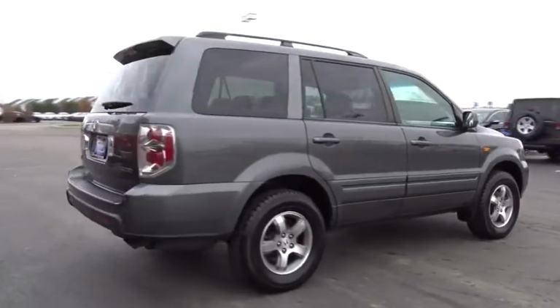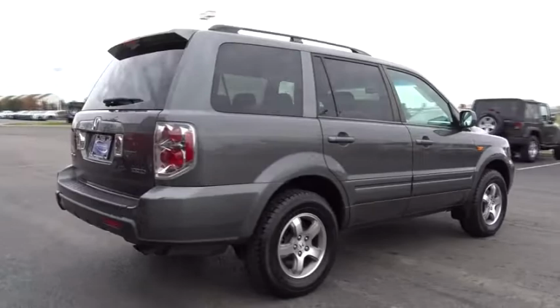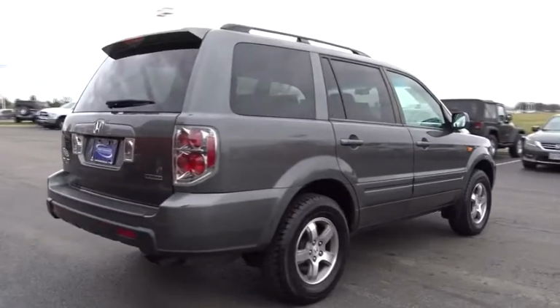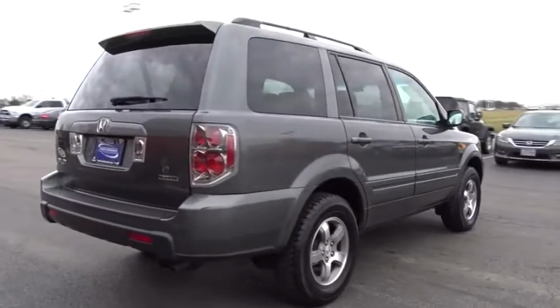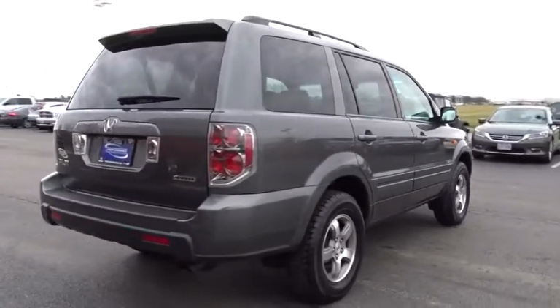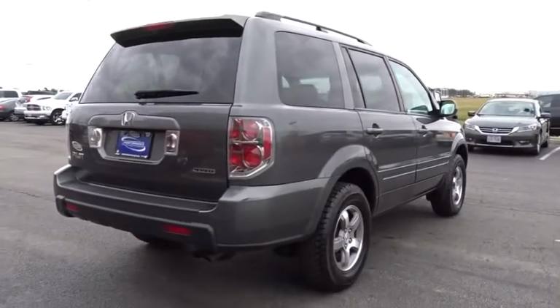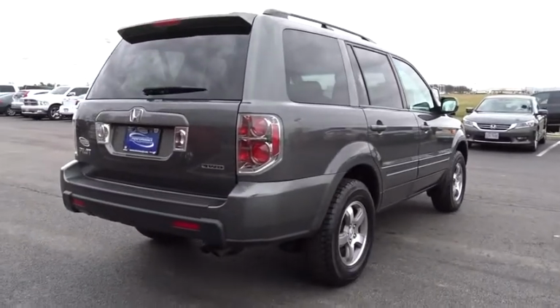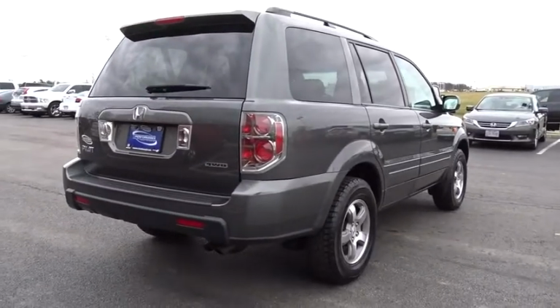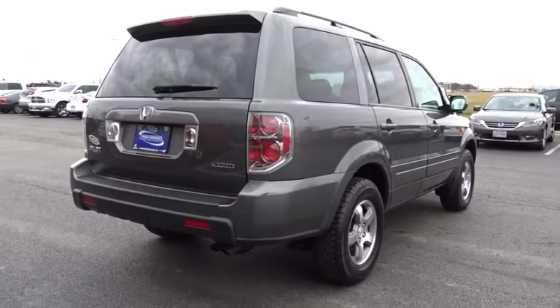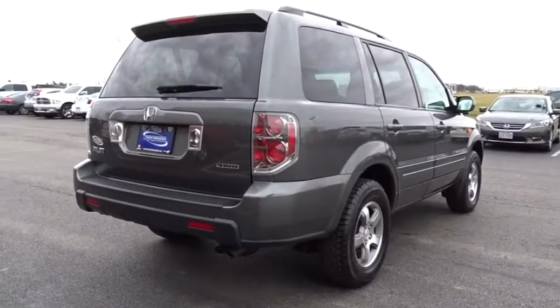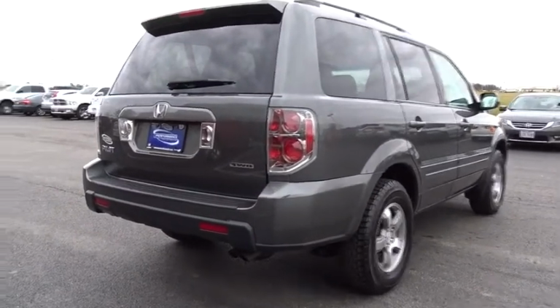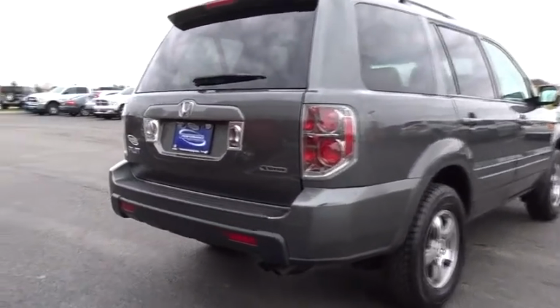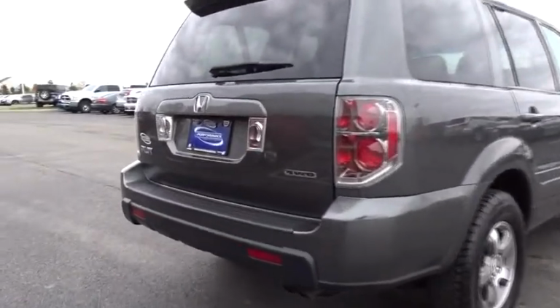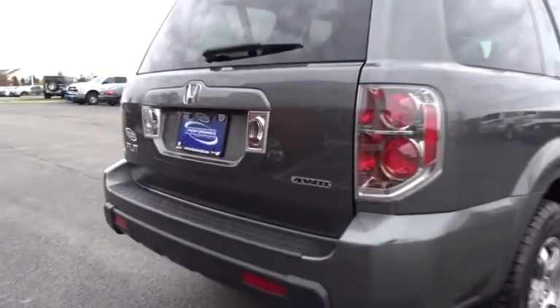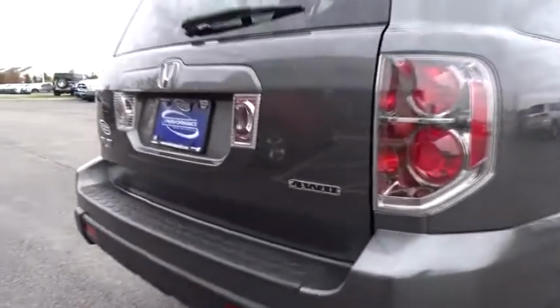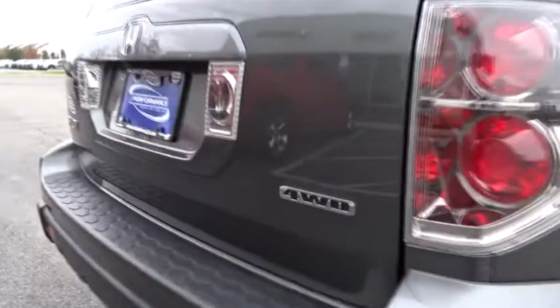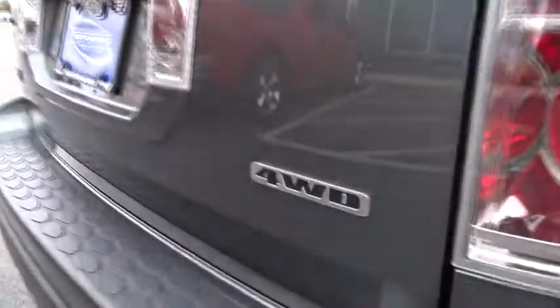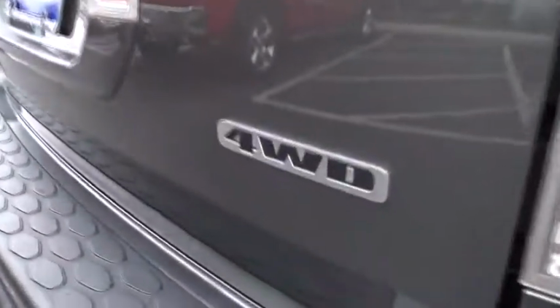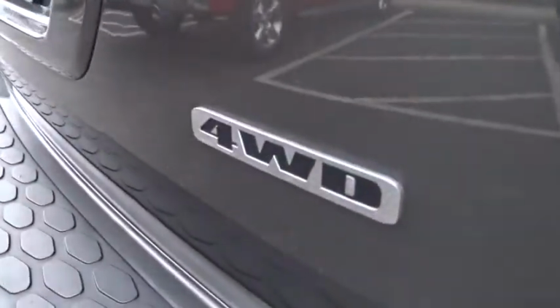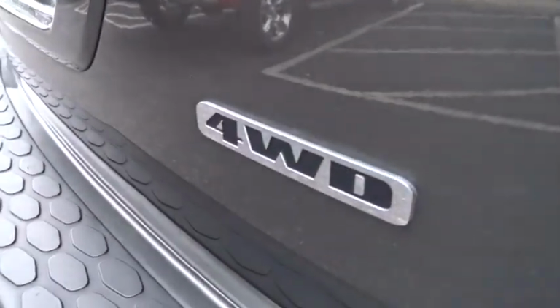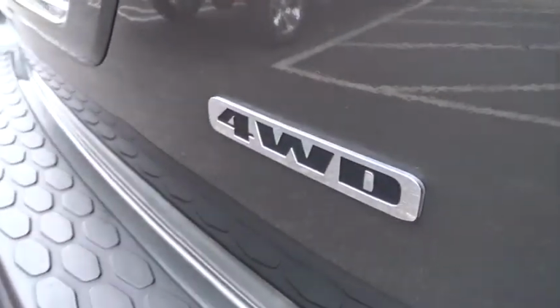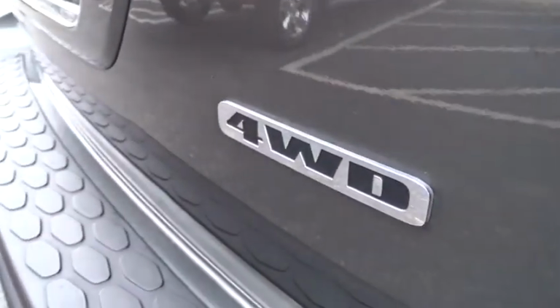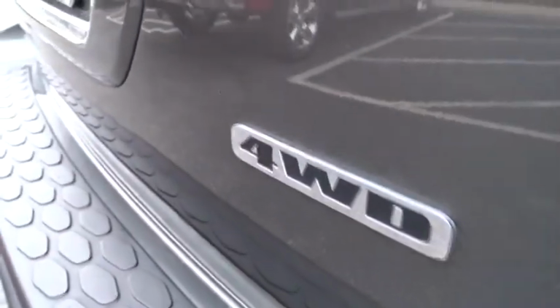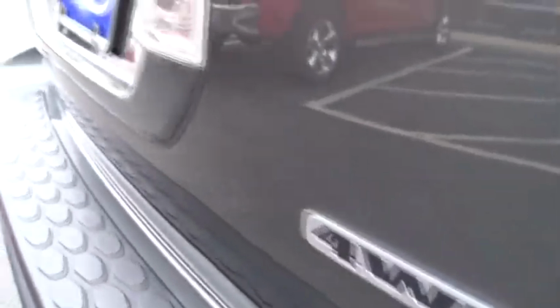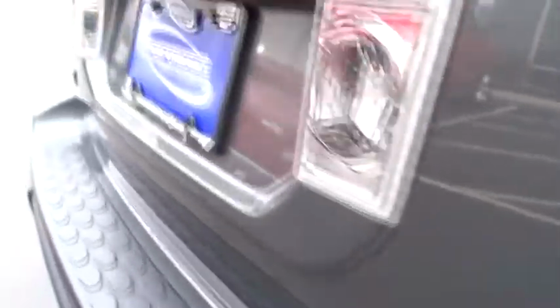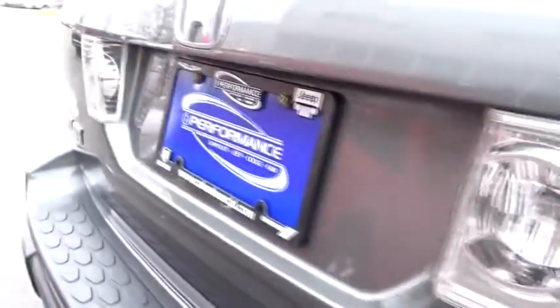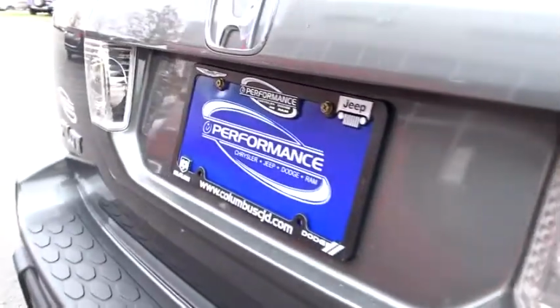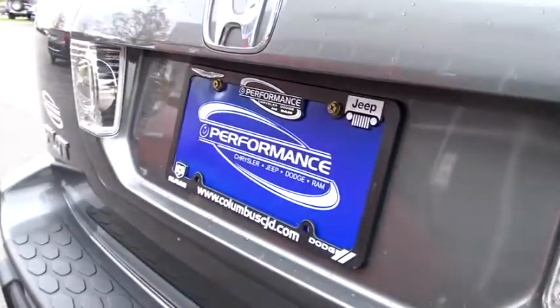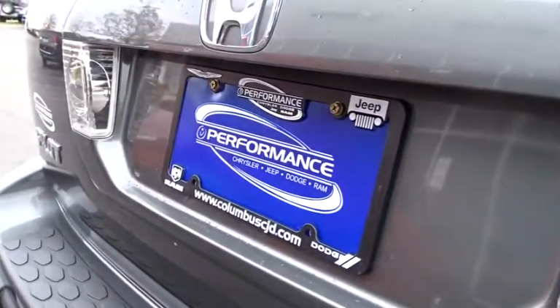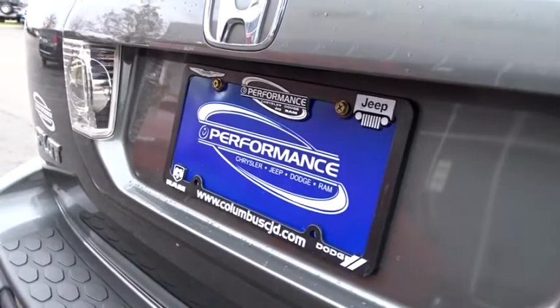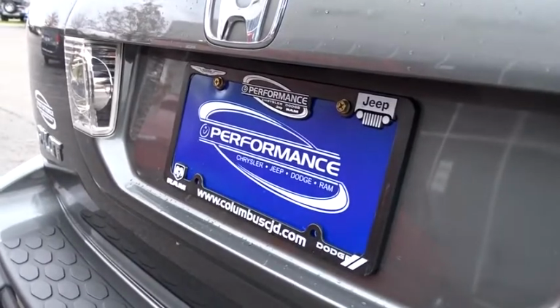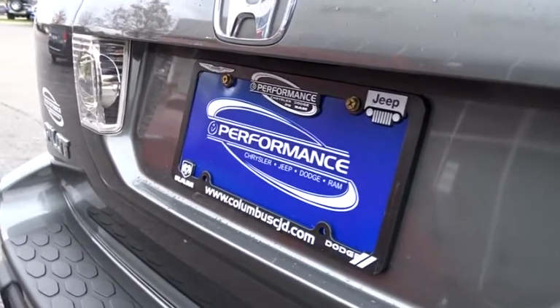Traction control. Dual airbags. AM FM stereo with in-dash six-disc CD changer. Alloy wheels. Power steering. Air conditioning. Front four-wheel disc brakes. Fog lights.